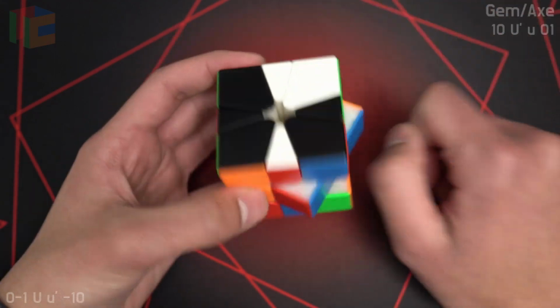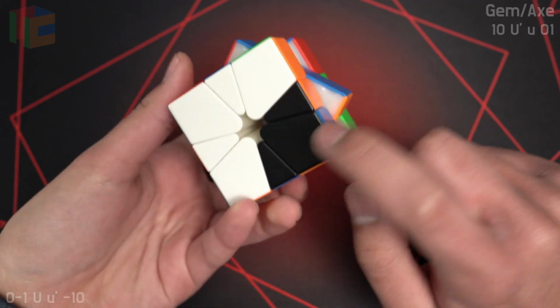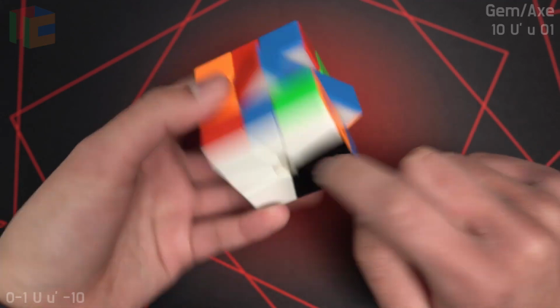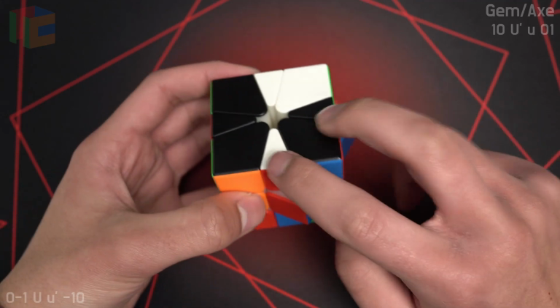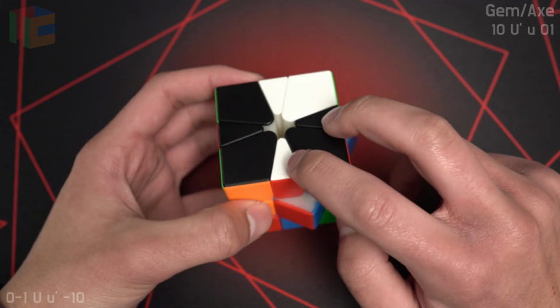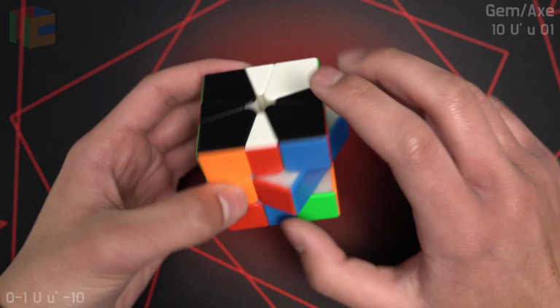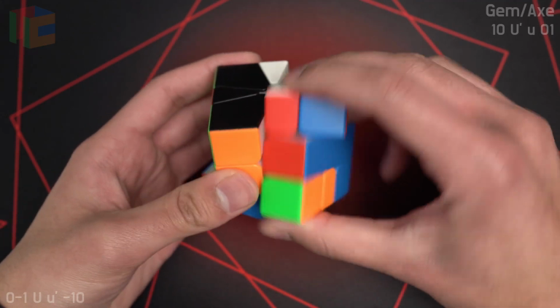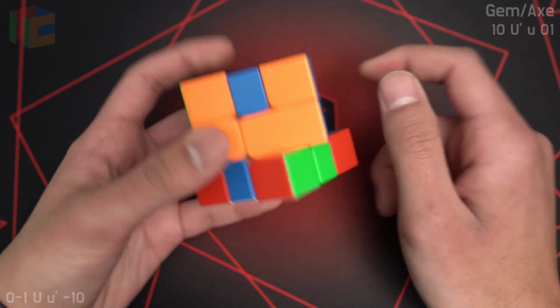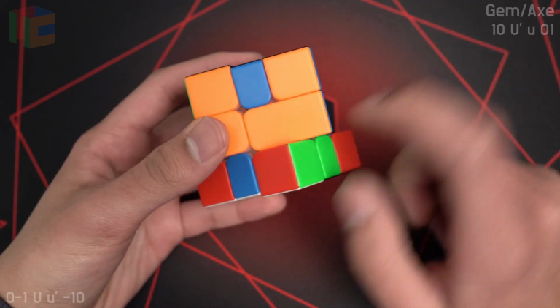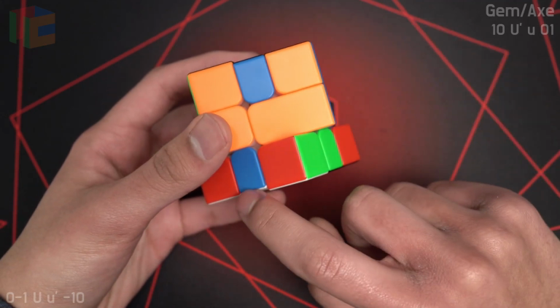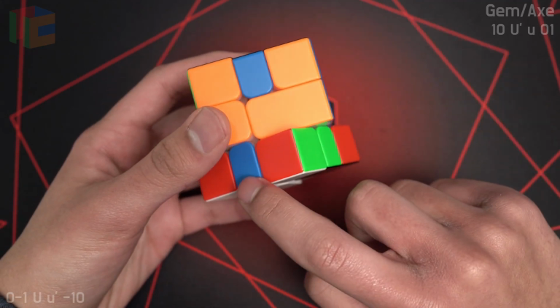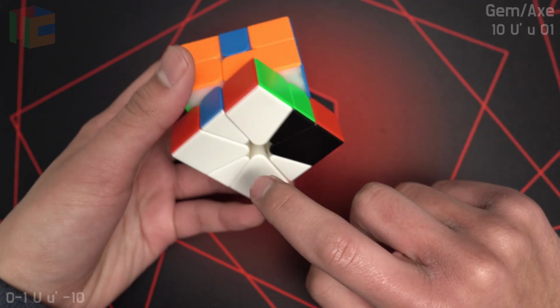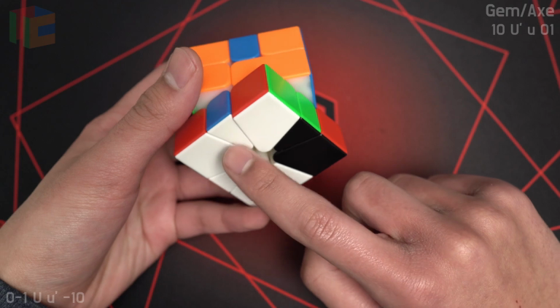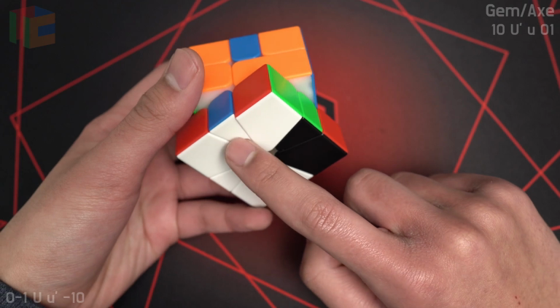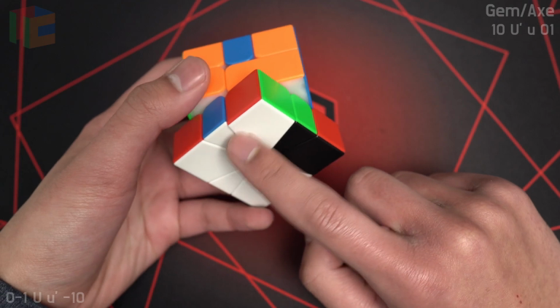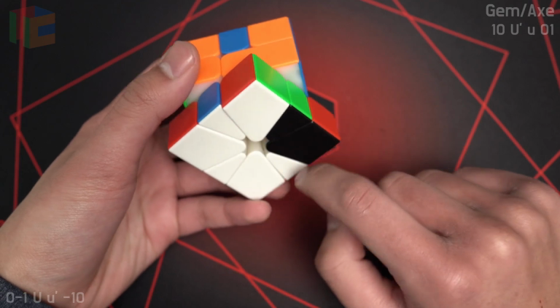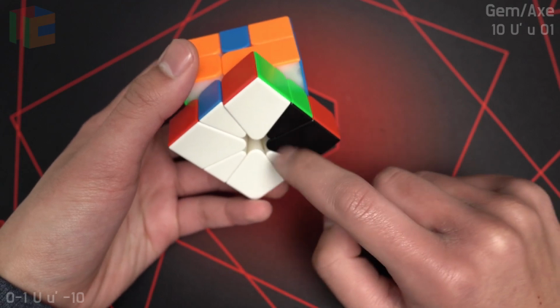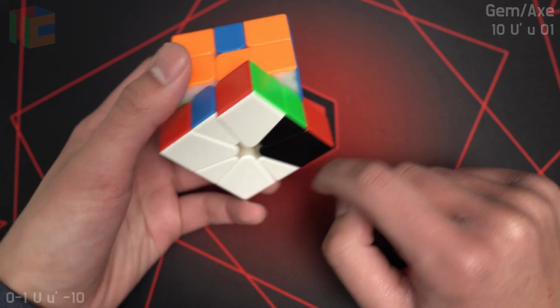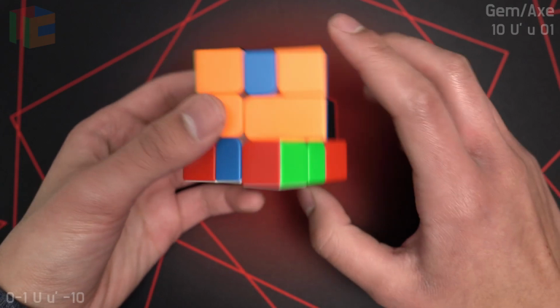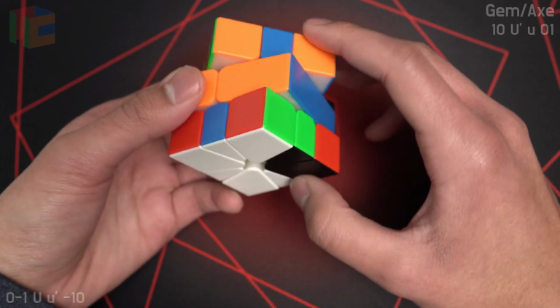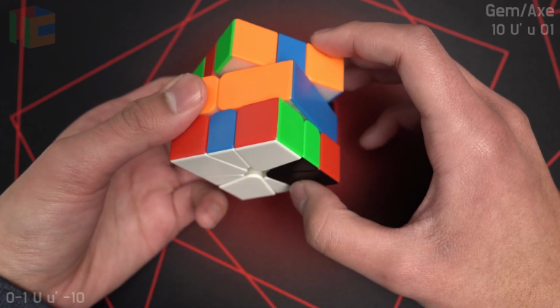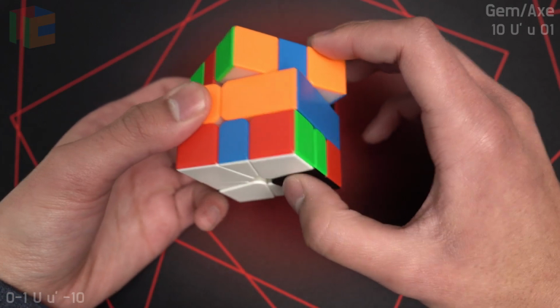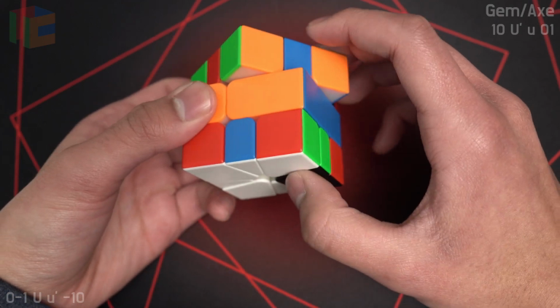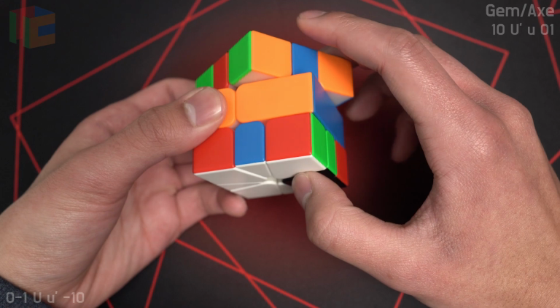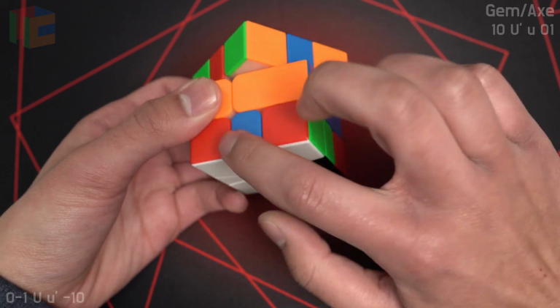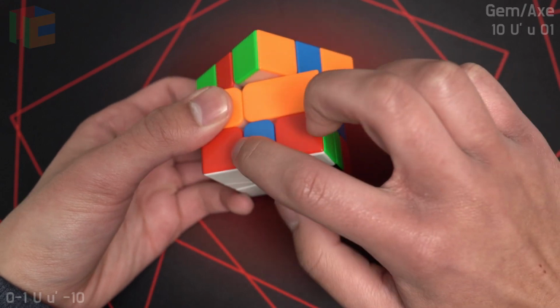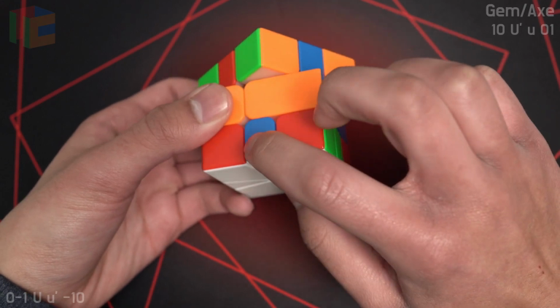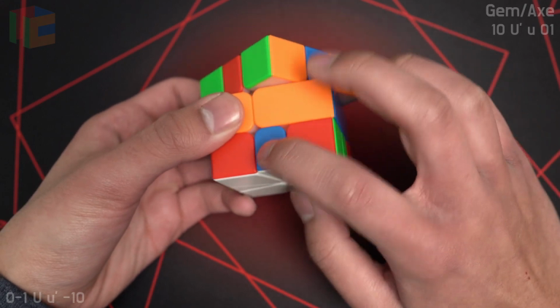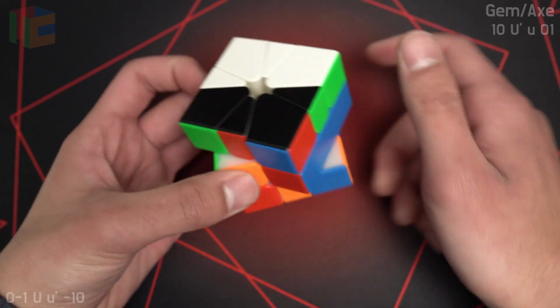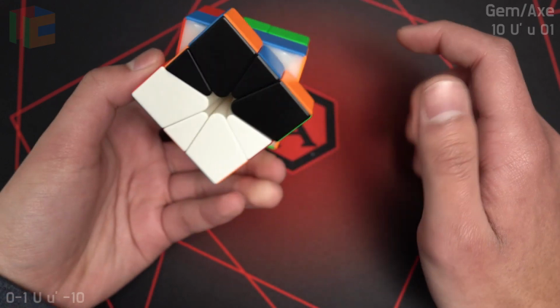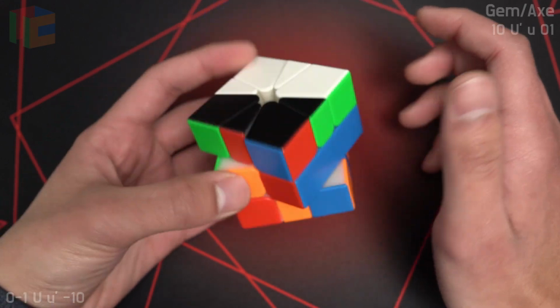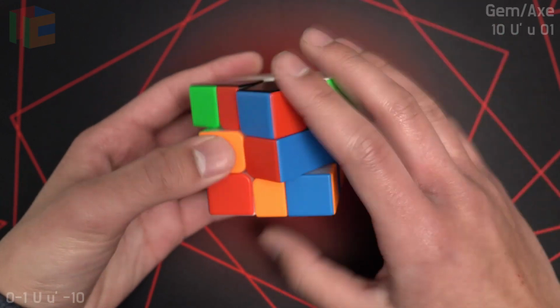For this one, we would swap this gem with the pseudo gem. After we slice, we are going to do the smallest move possible on the layer that the gem was on originally, which is a U' — a small U' — to do a 1 on bottom. Then we have a 1-slice OBL.